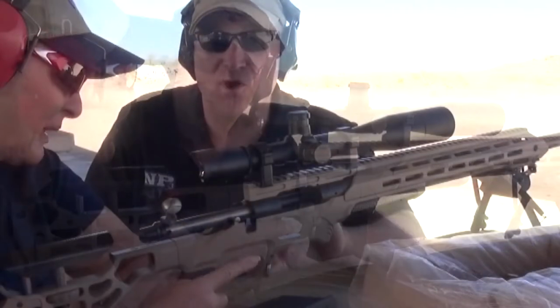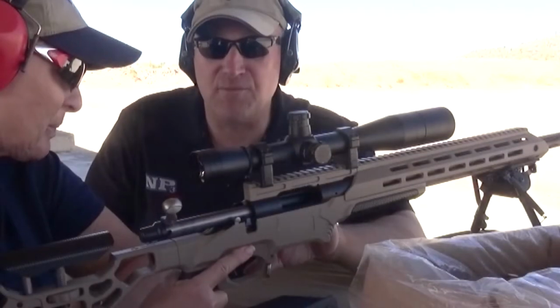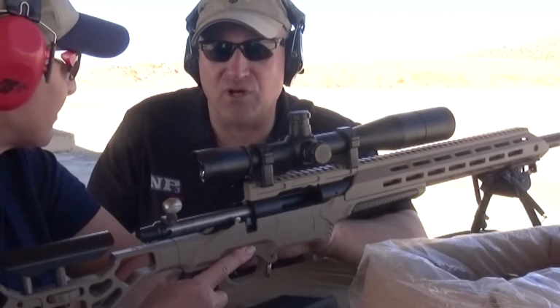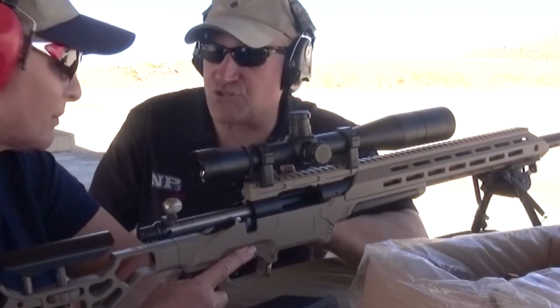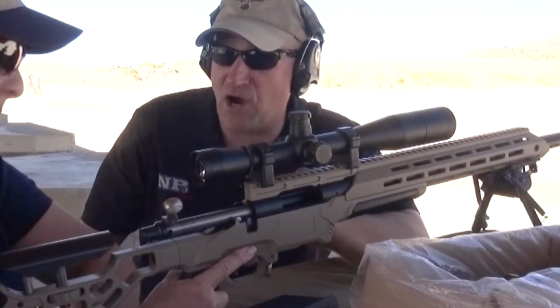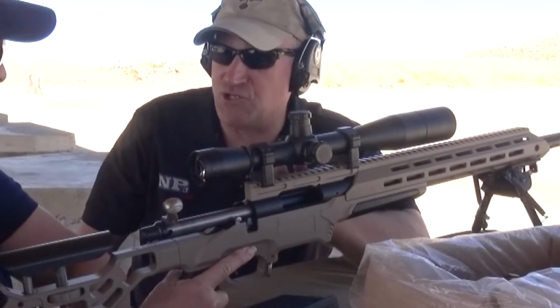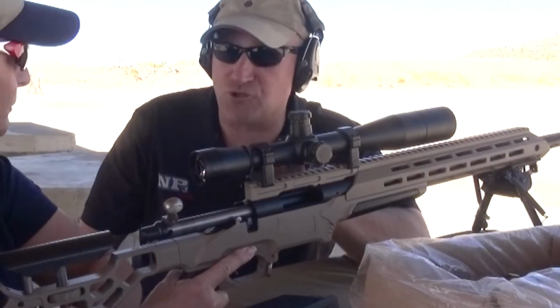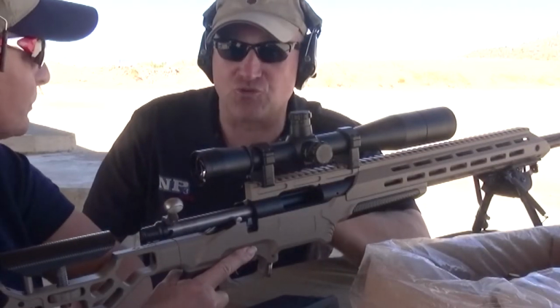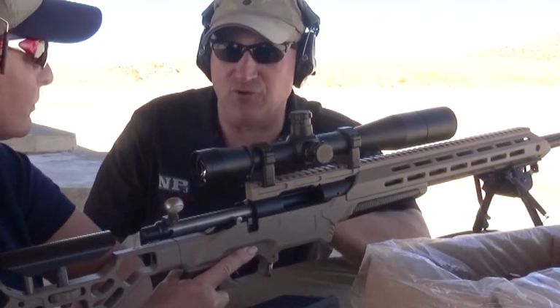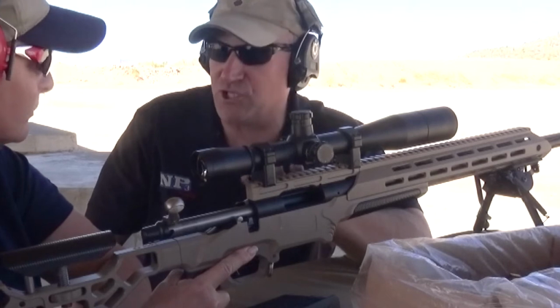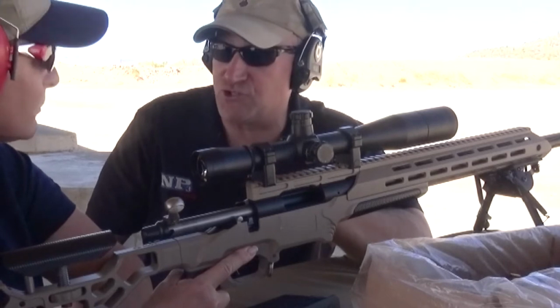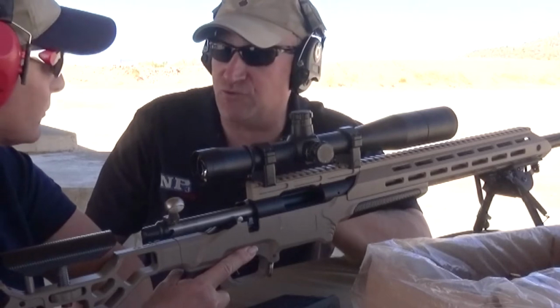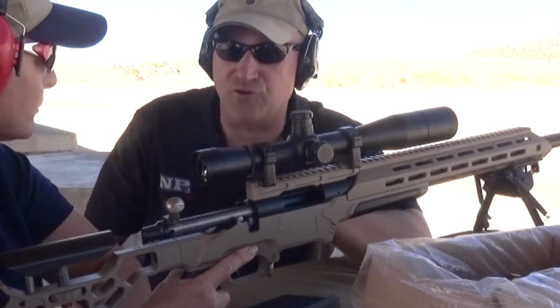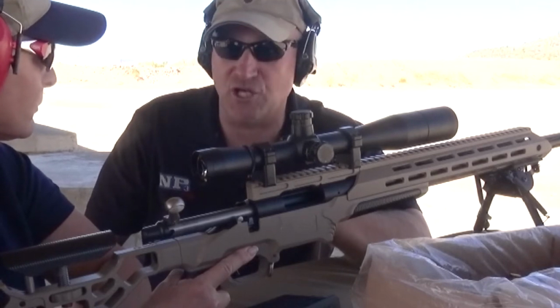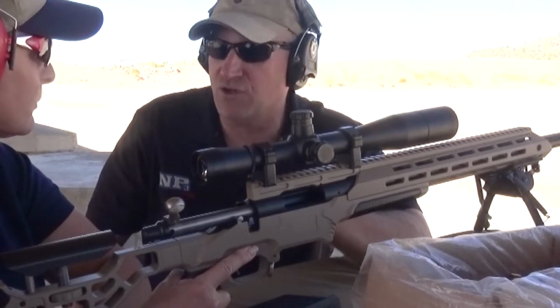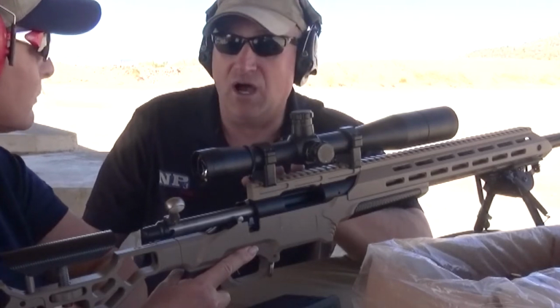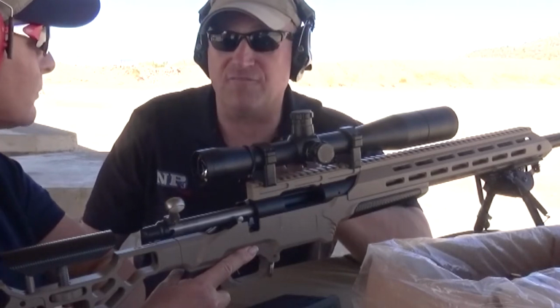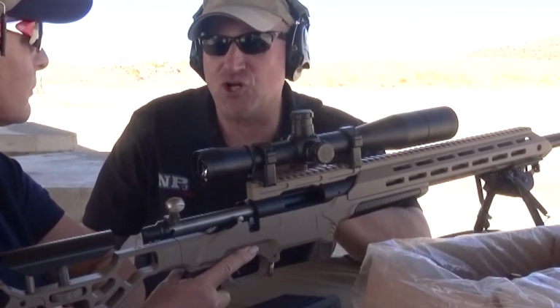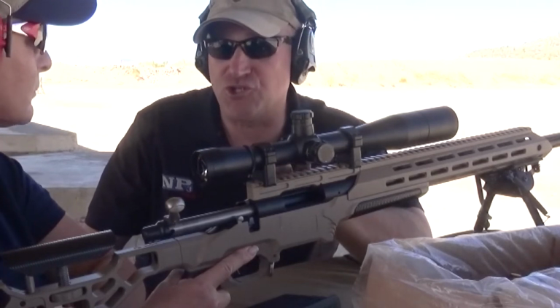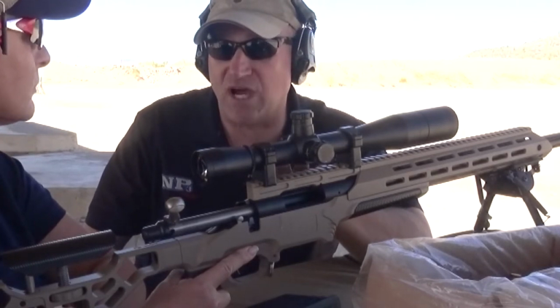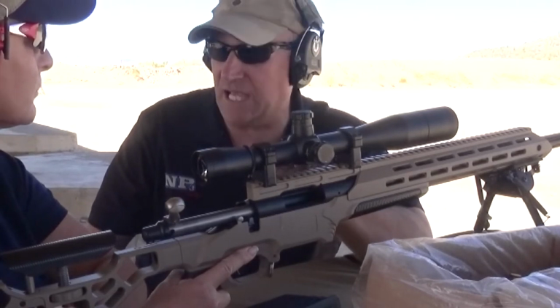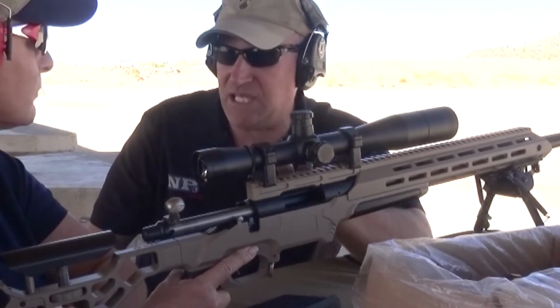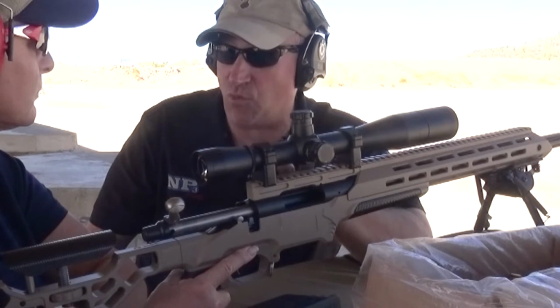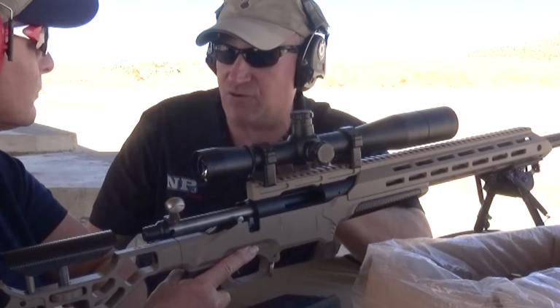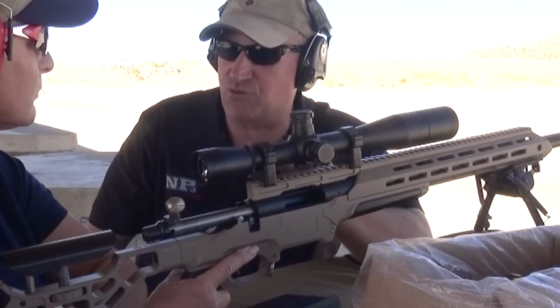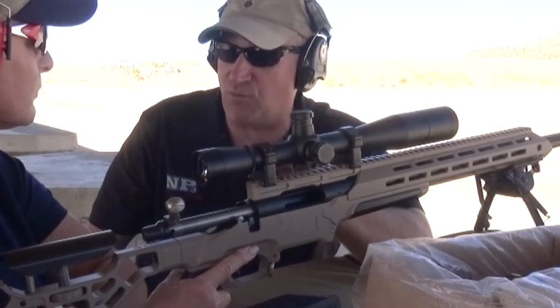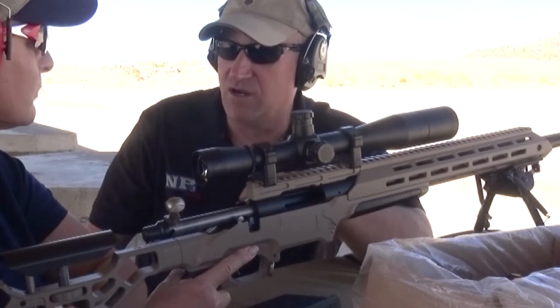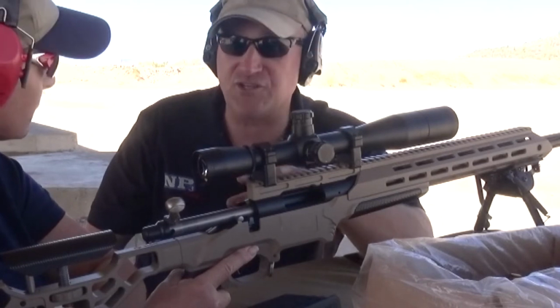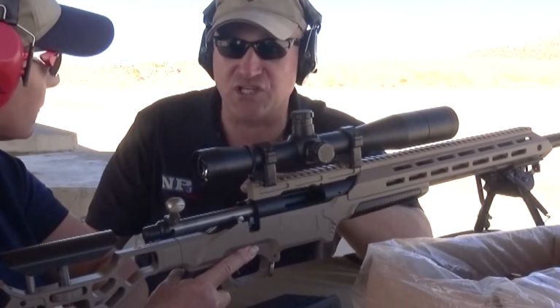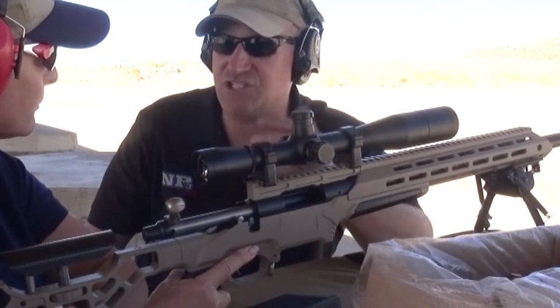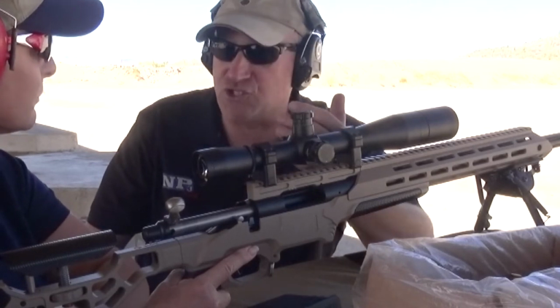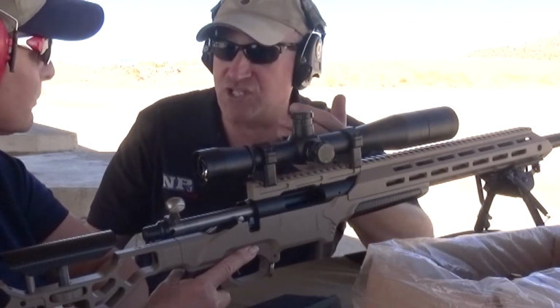What a lot of people don't realize is Robar has been doing precision rifles, building precision rifles, for over 30 years. The first precision rifle LAPD SWAT ever bought was from Robar — our SR-60. They still use it to this day.